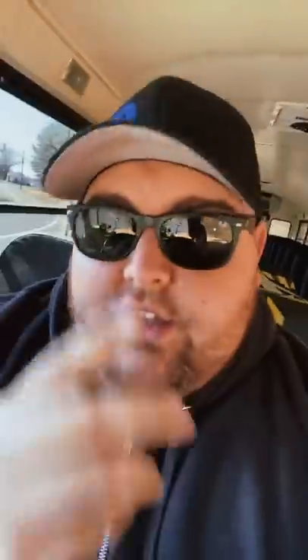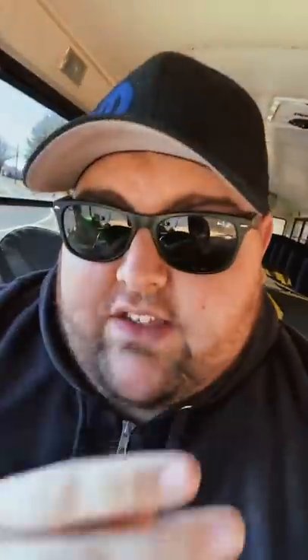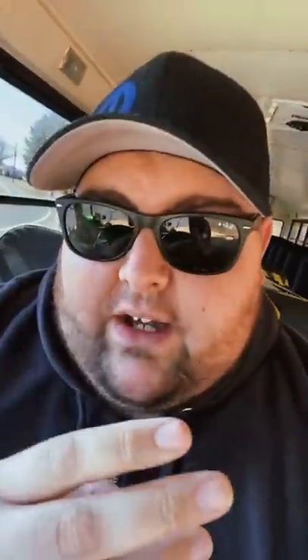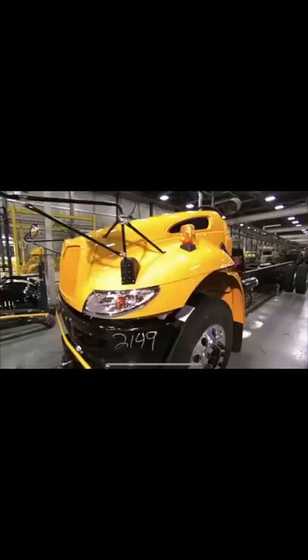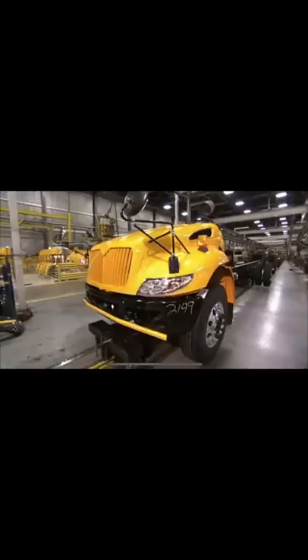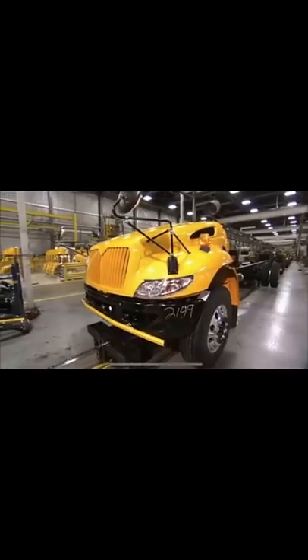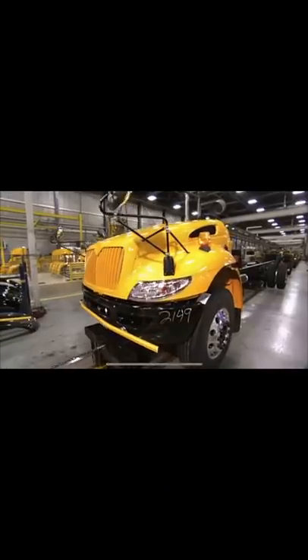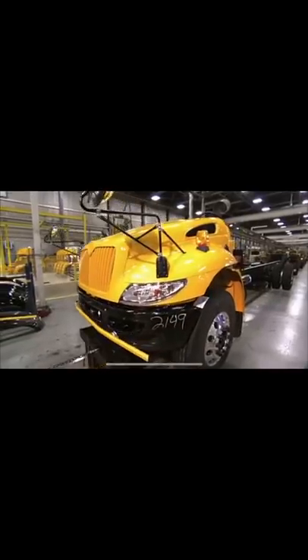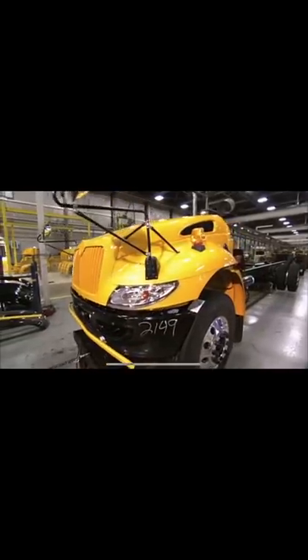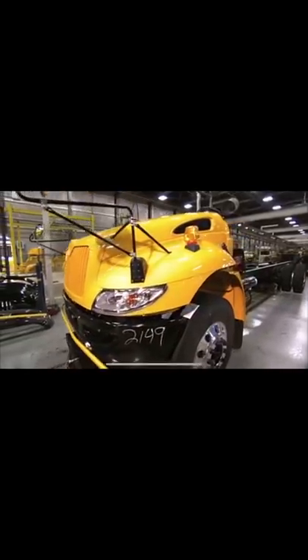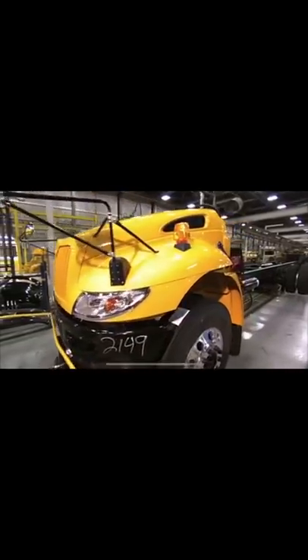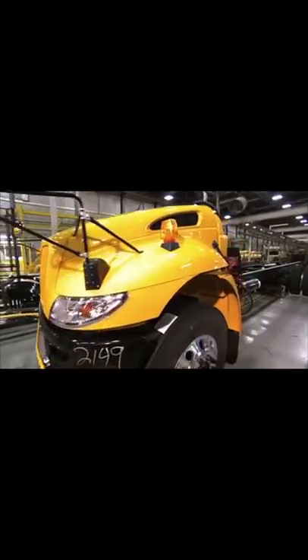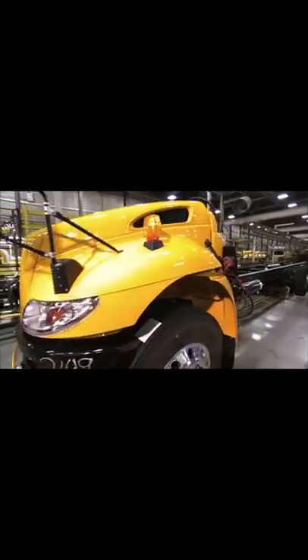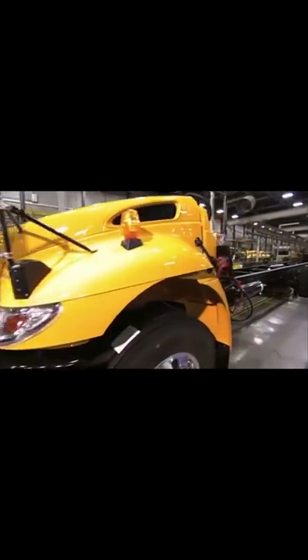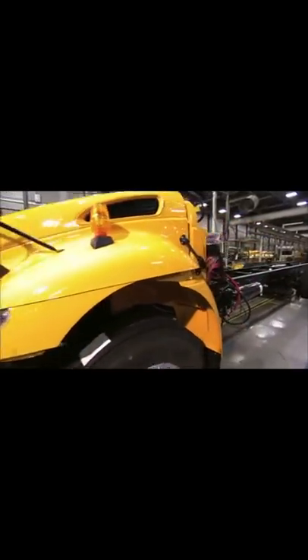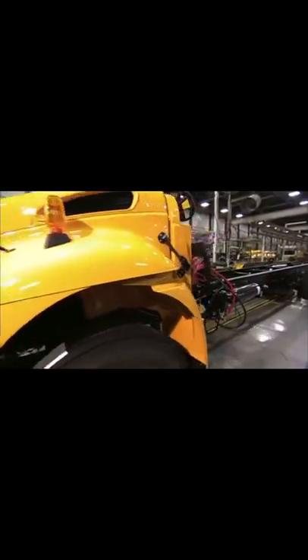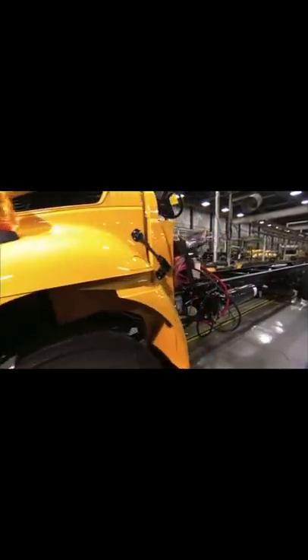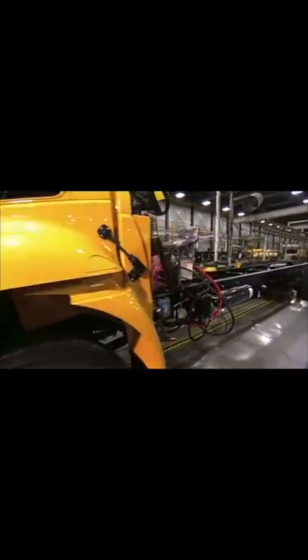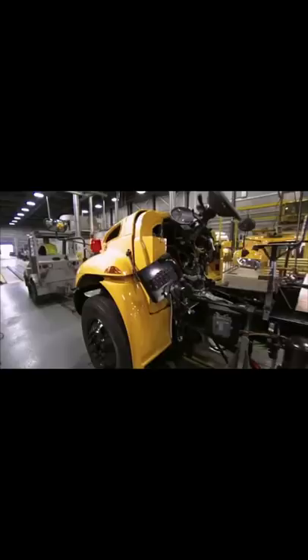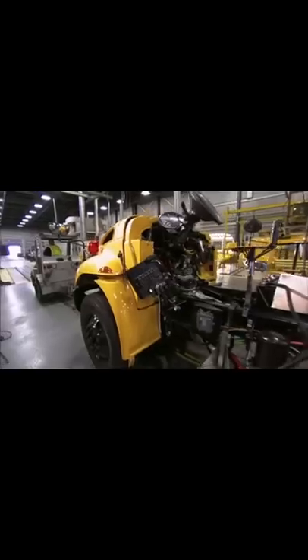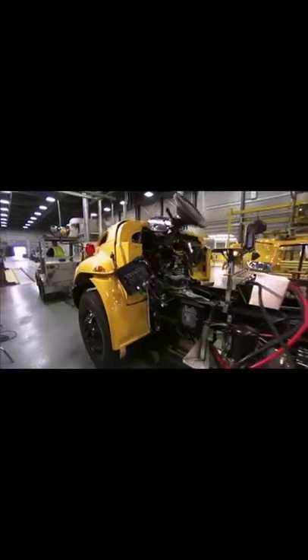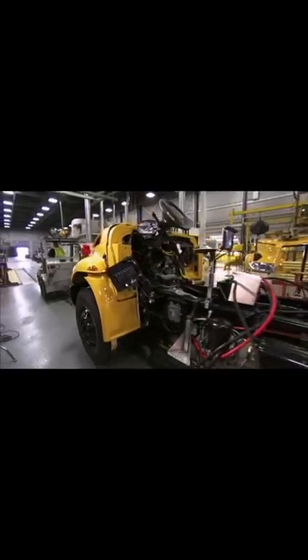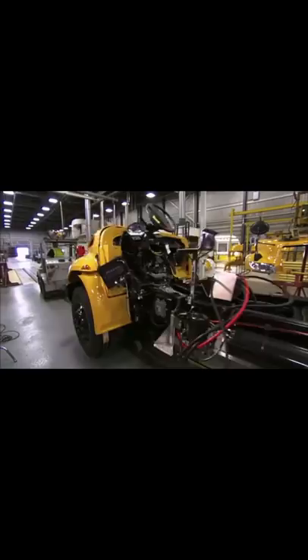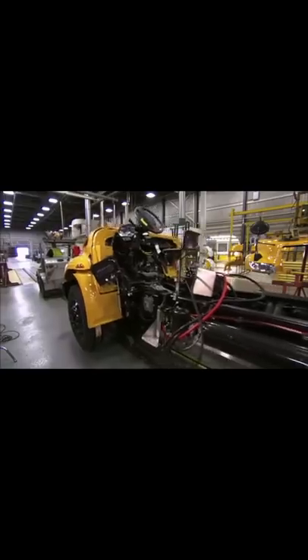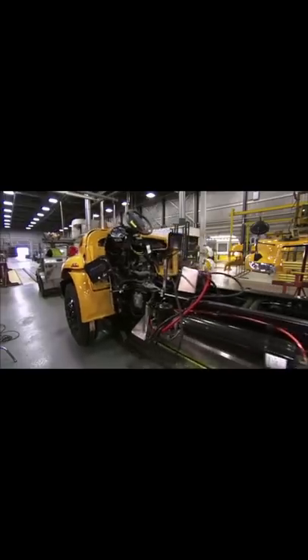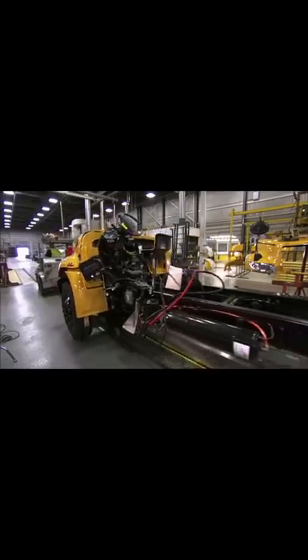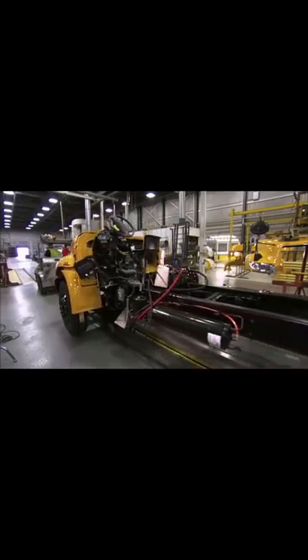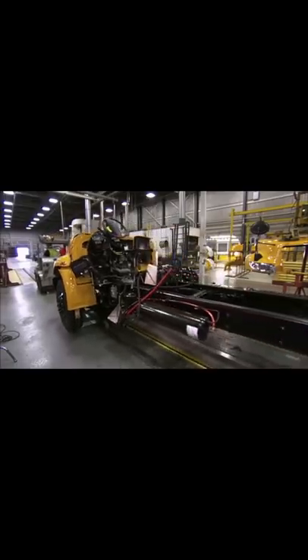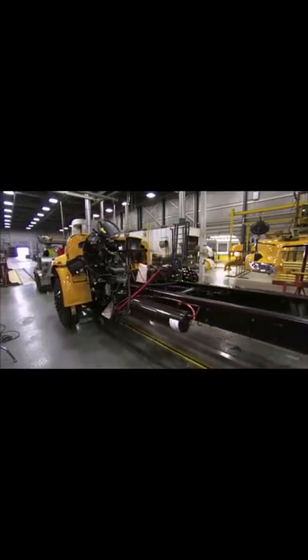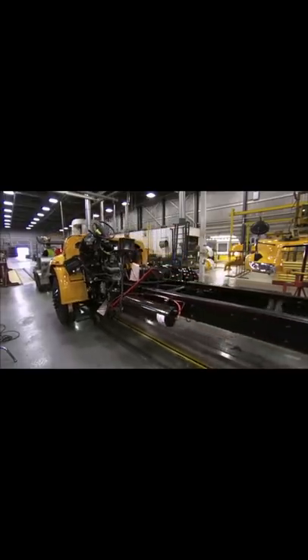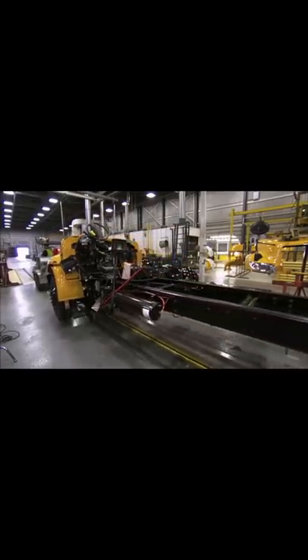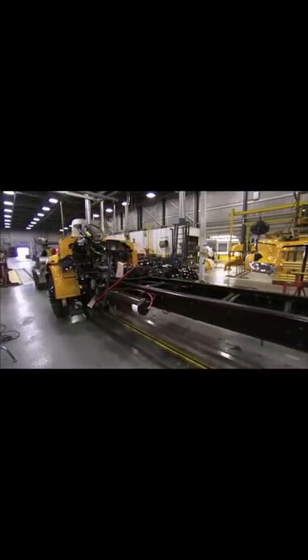Check this out — the bus is technically drivable. They roll it over to a test station to check the brakes.